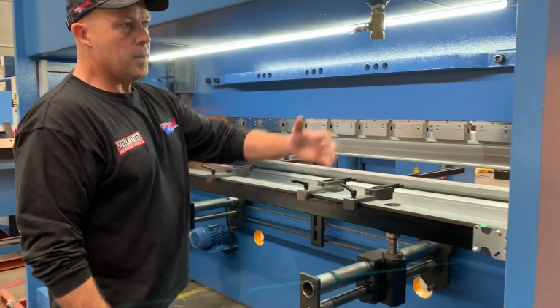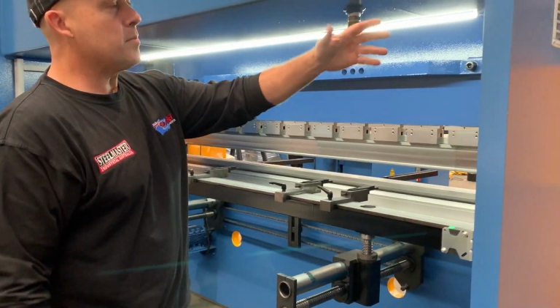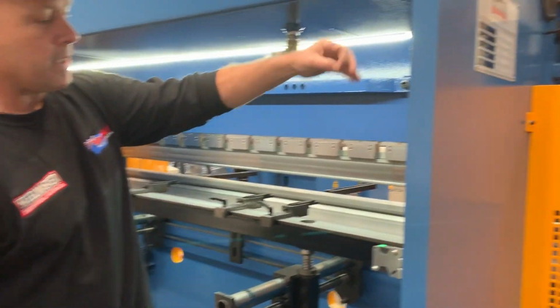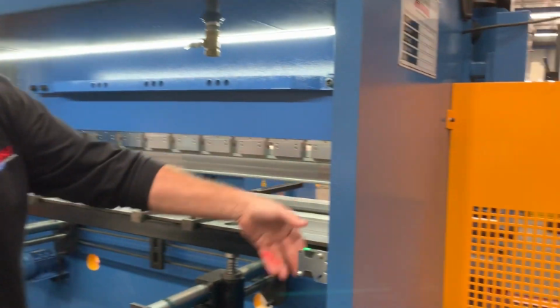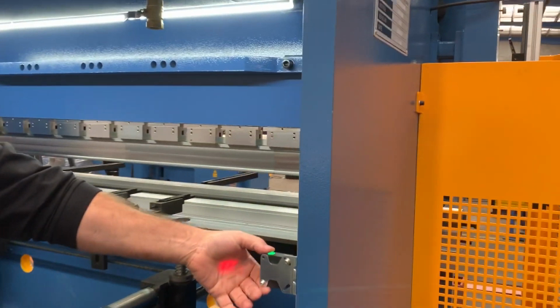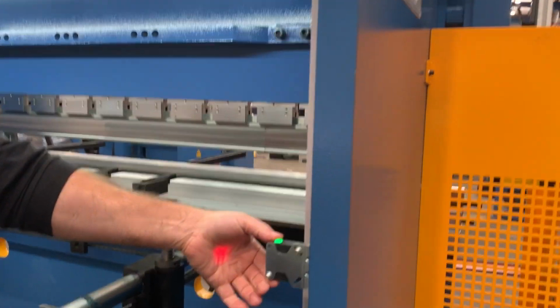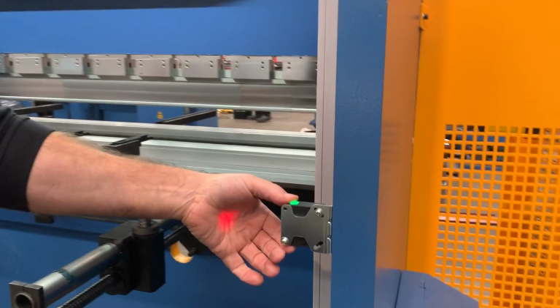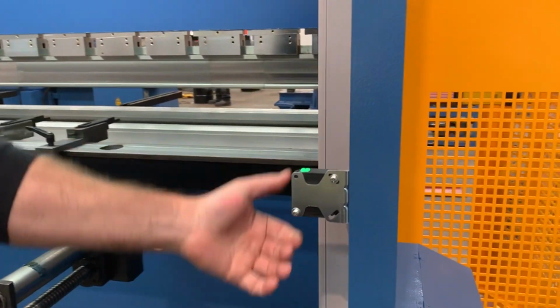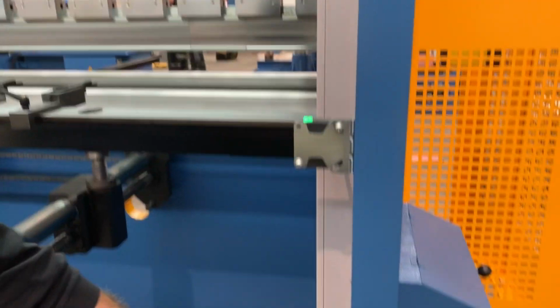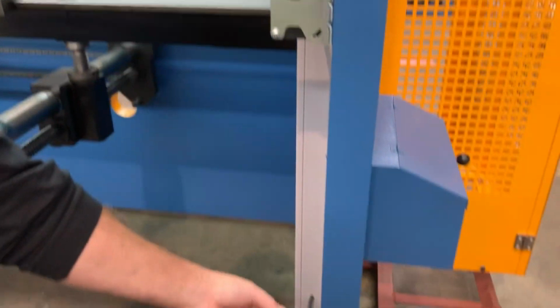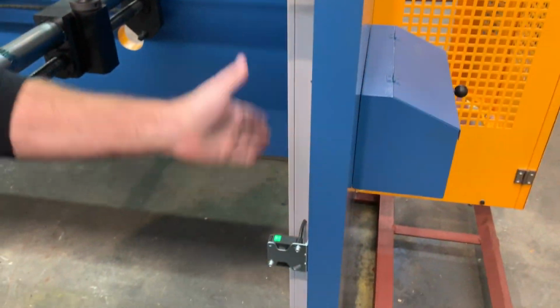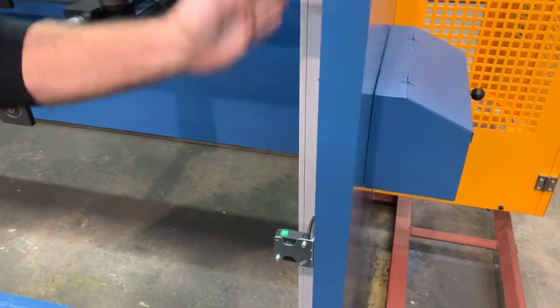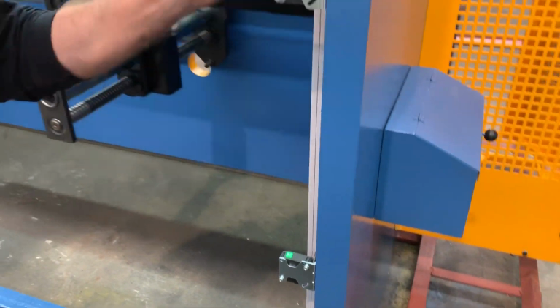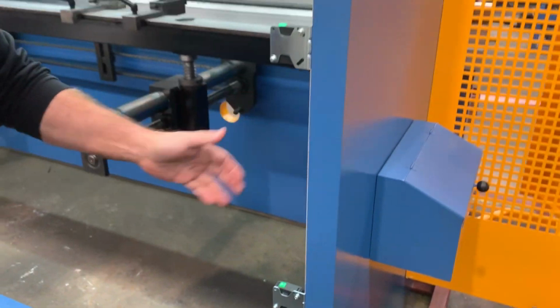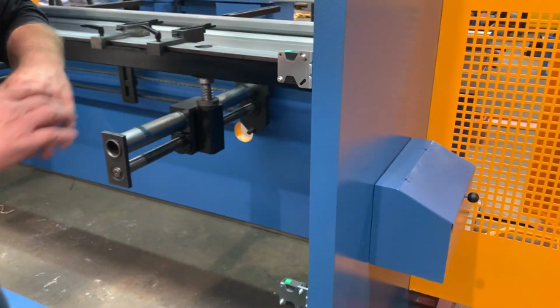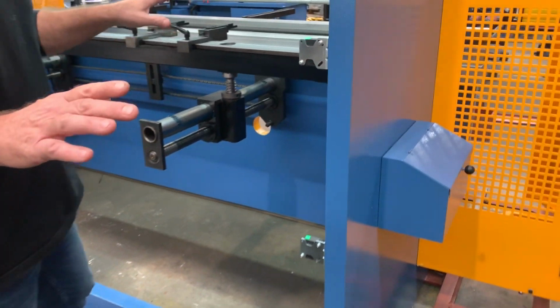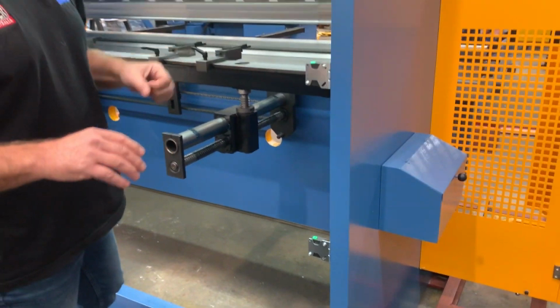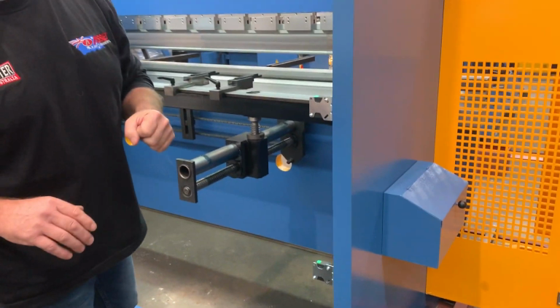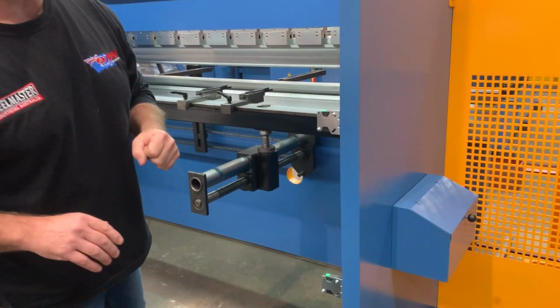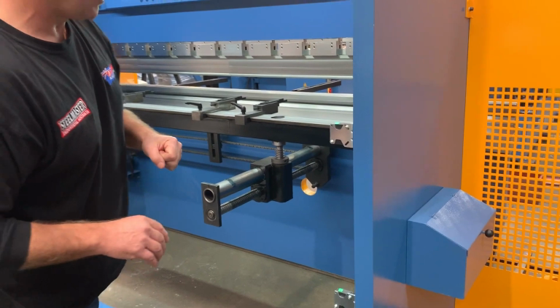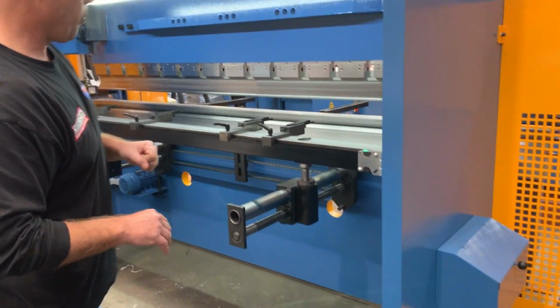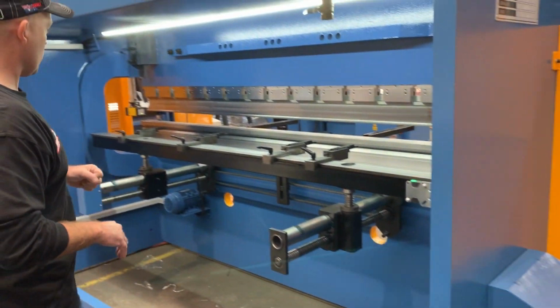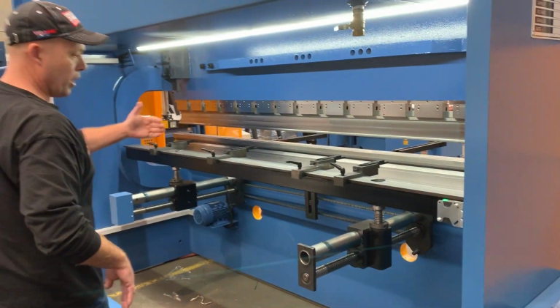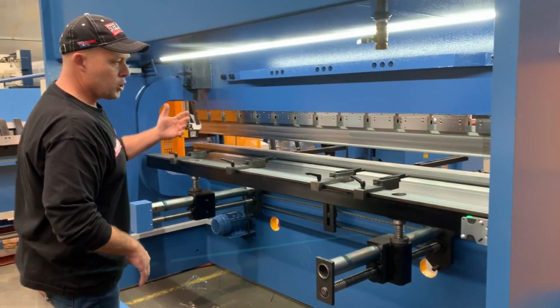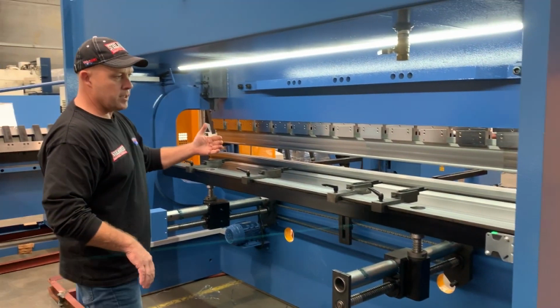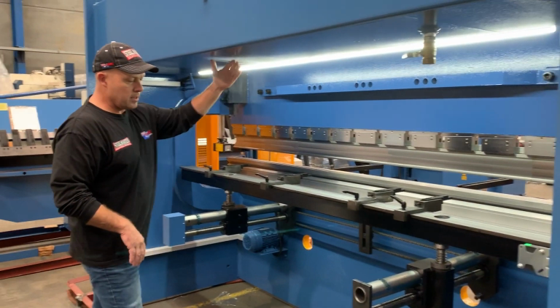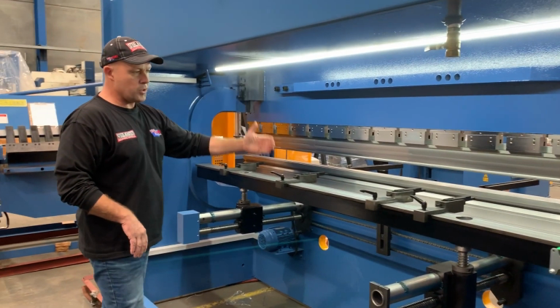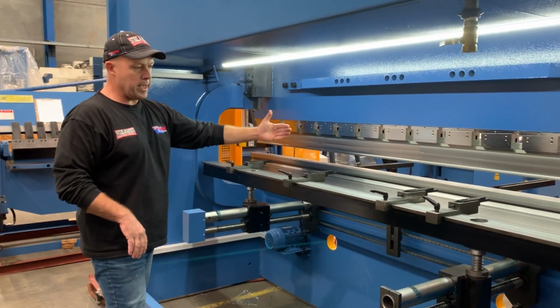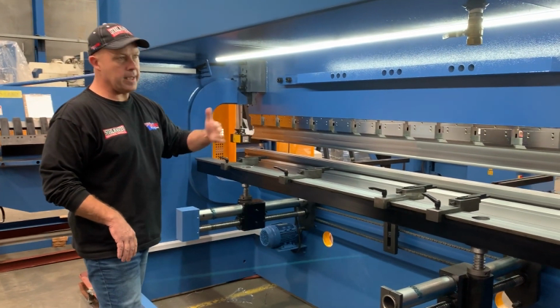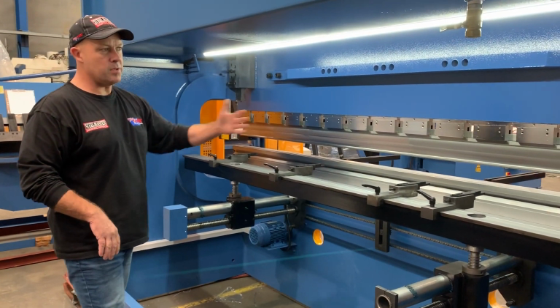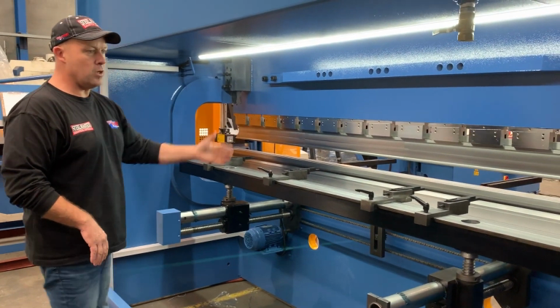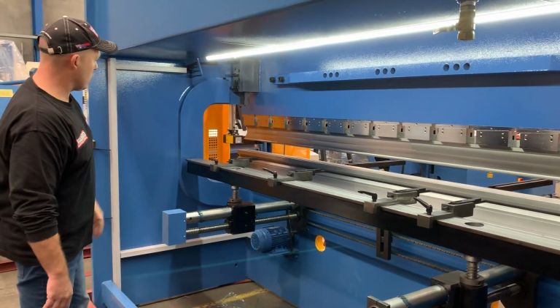The back of the machine is open. If the laser guards are broken it turns the machine off, and you've got to go to the front of the machine to actually operate it. So two axes — downstroke and back gauge positioning on our Absolute.